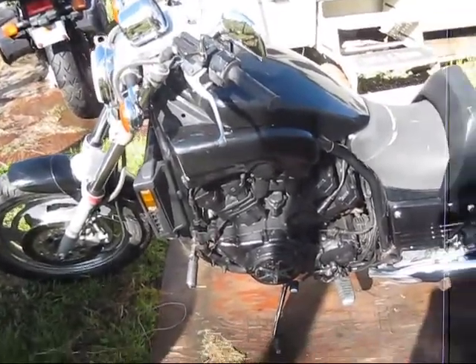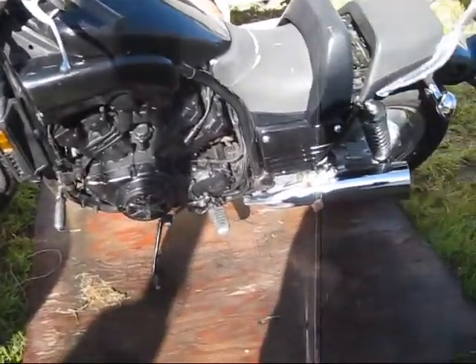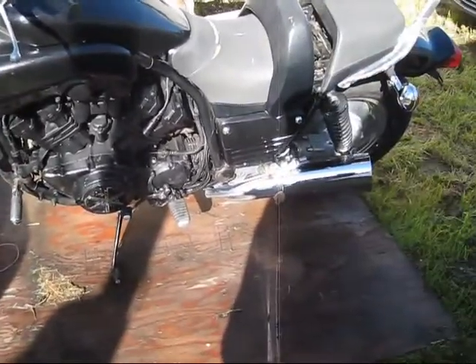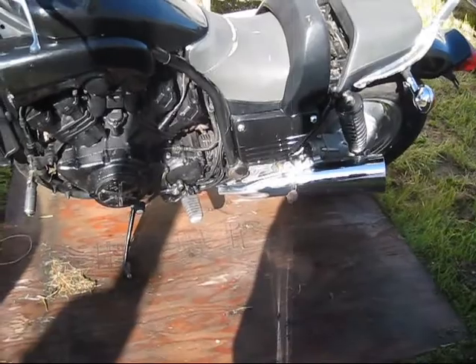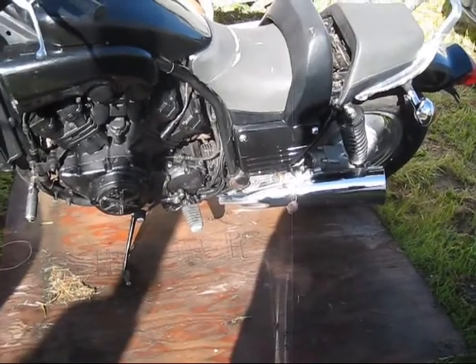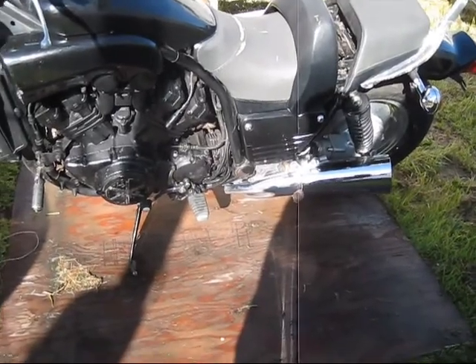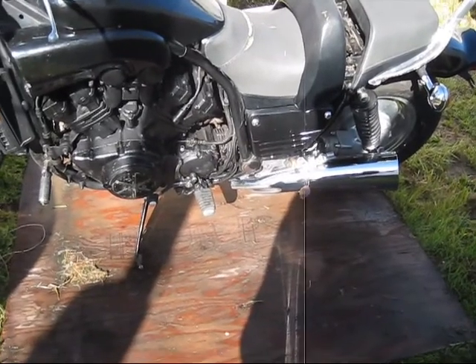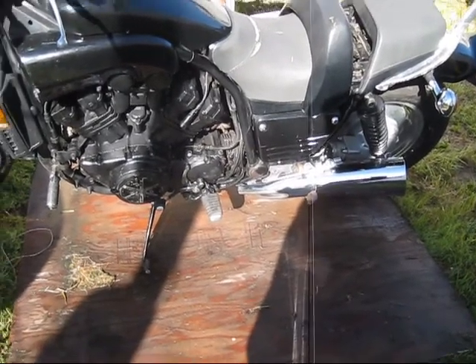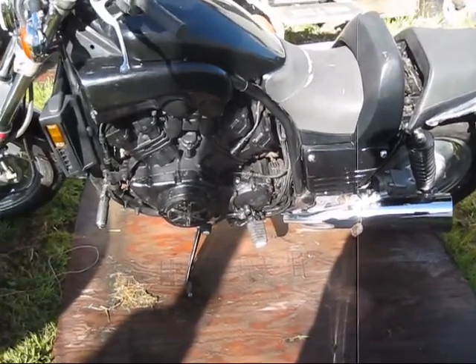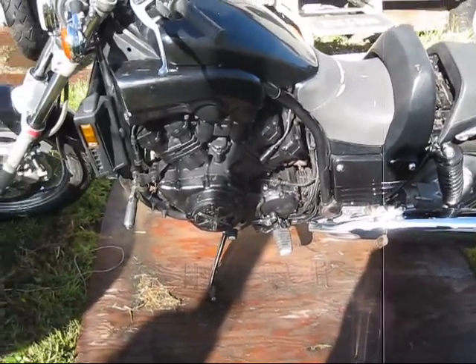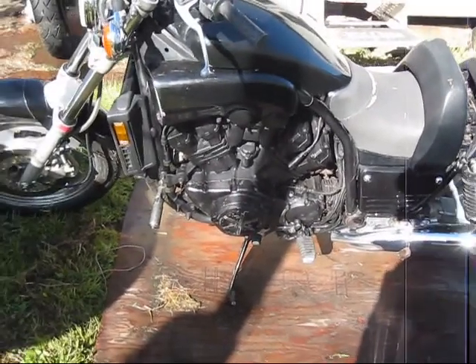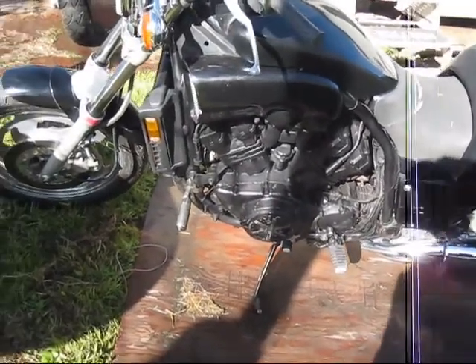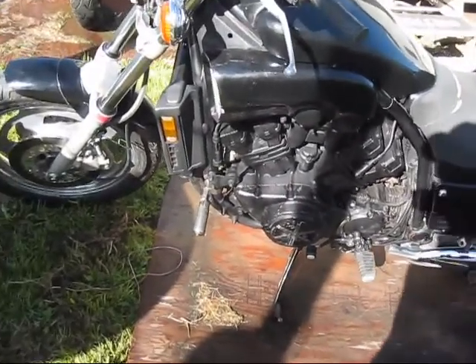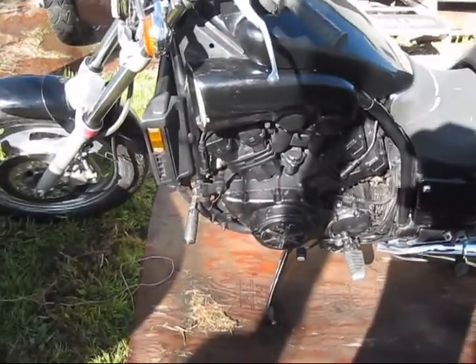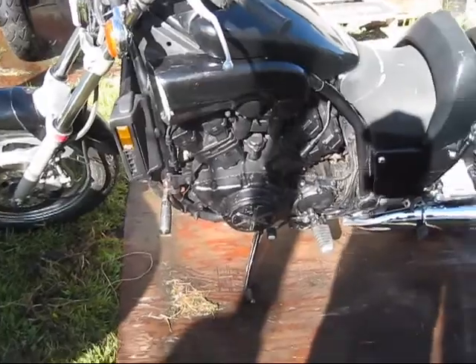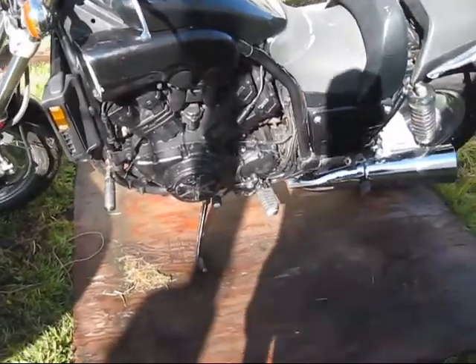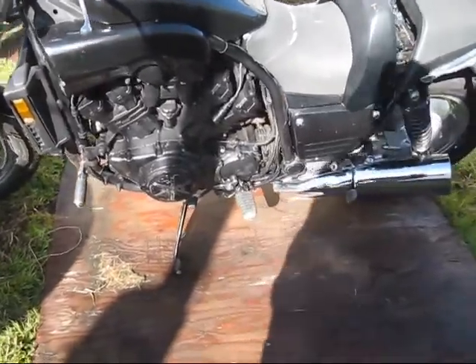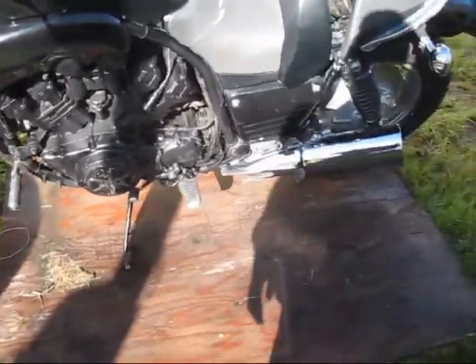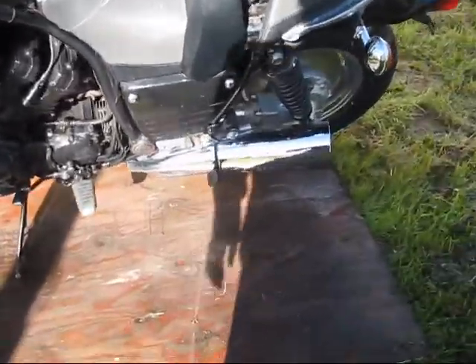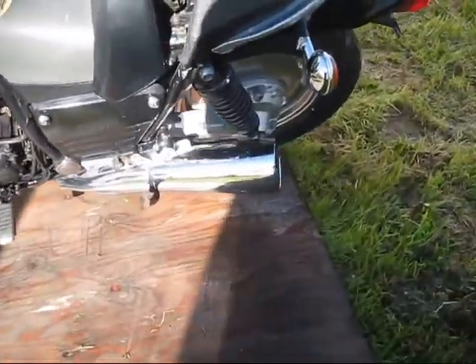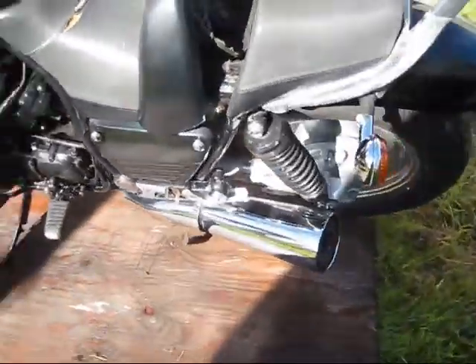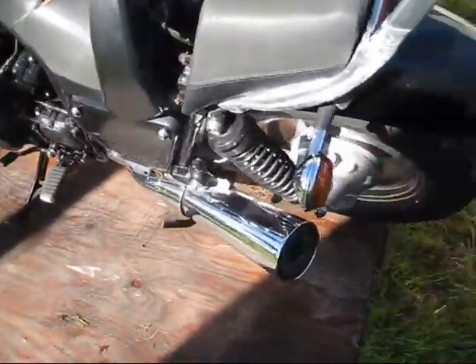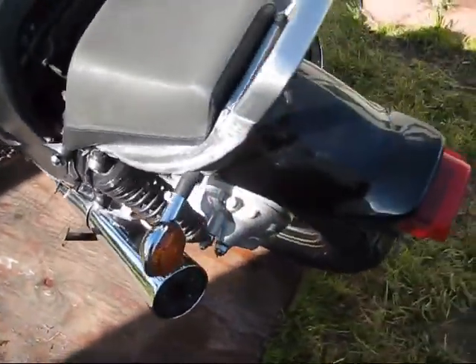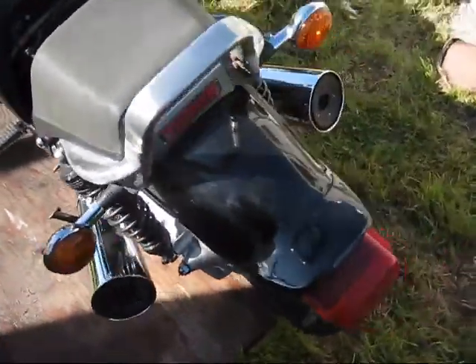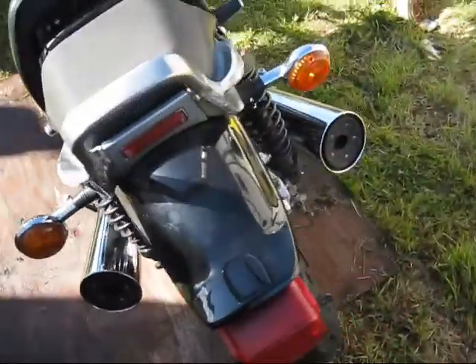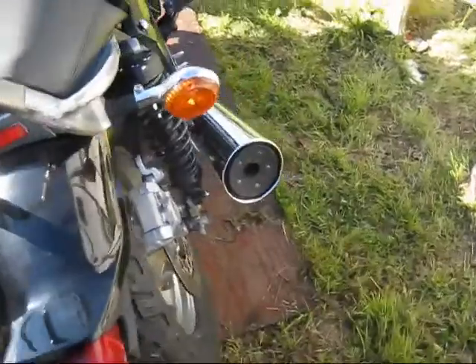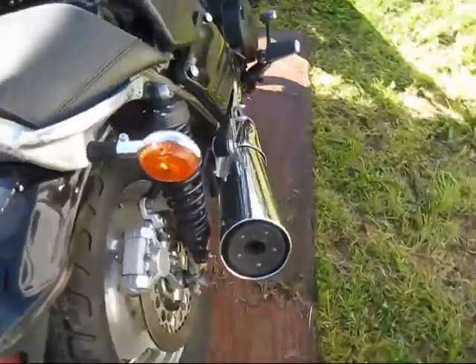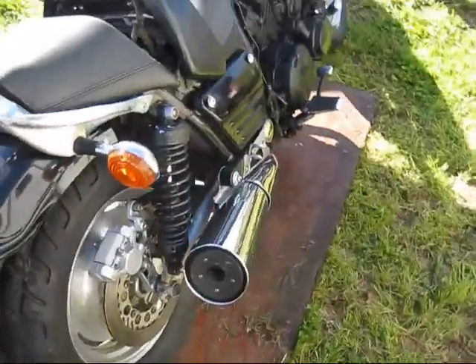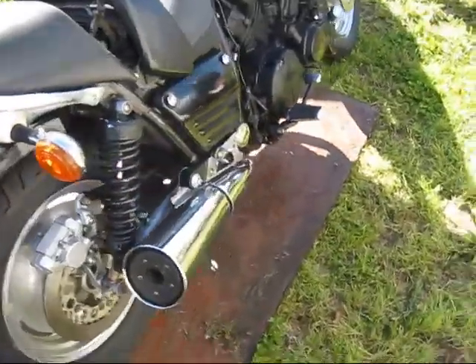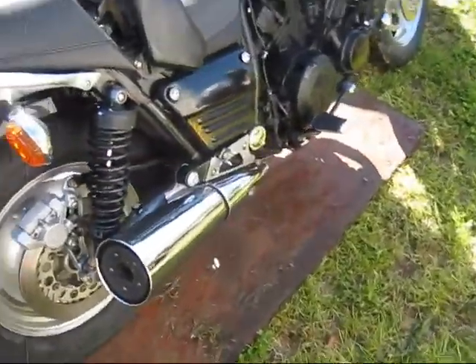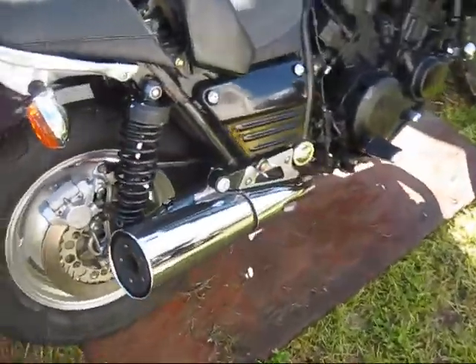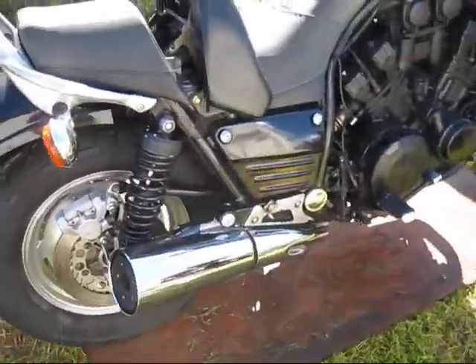Next project — I've got a set of headers here for it. The back pipes are alright, they look pretty good. It's got some dents.